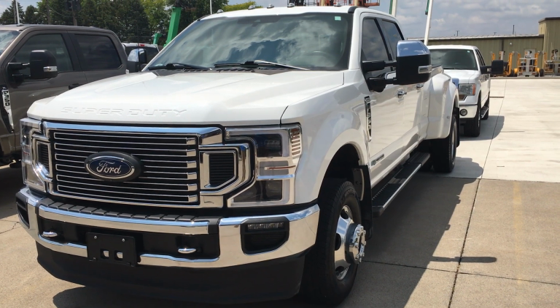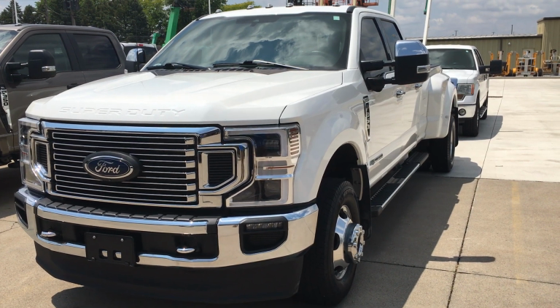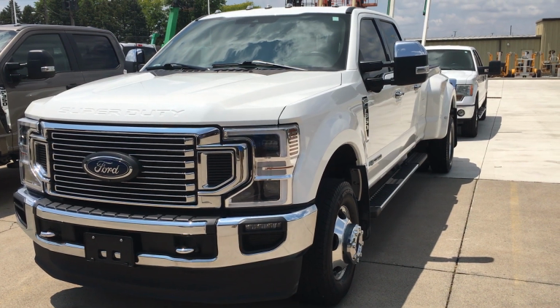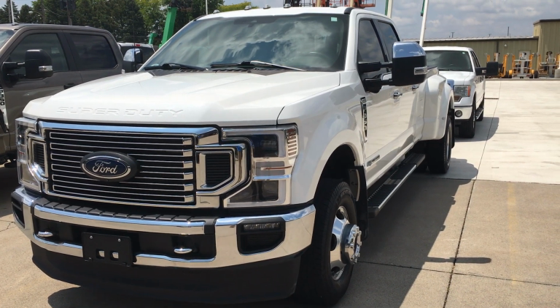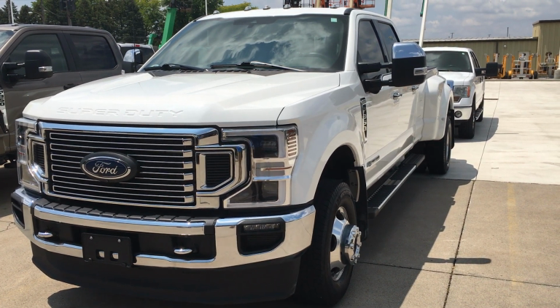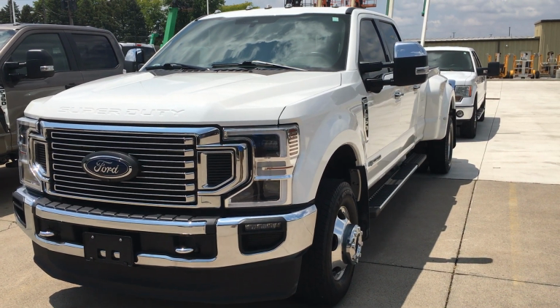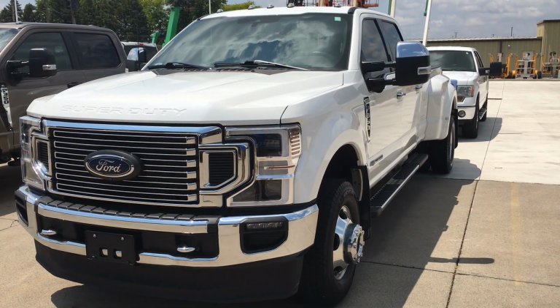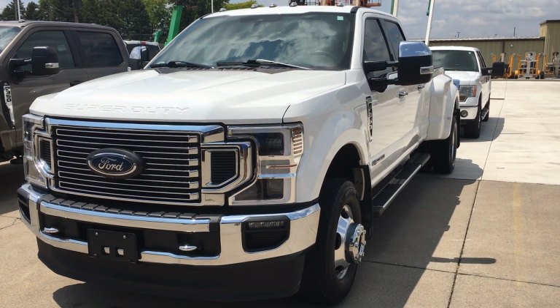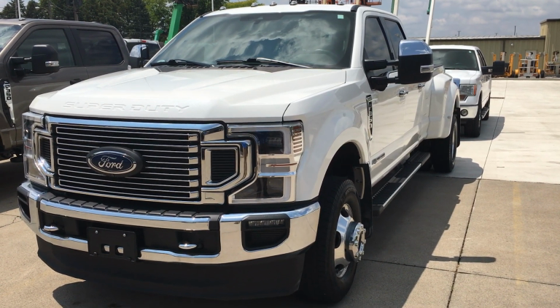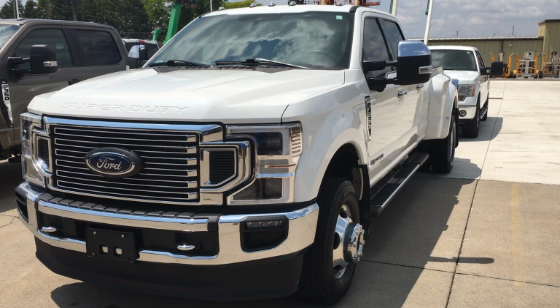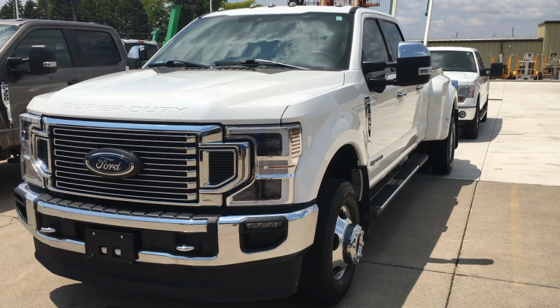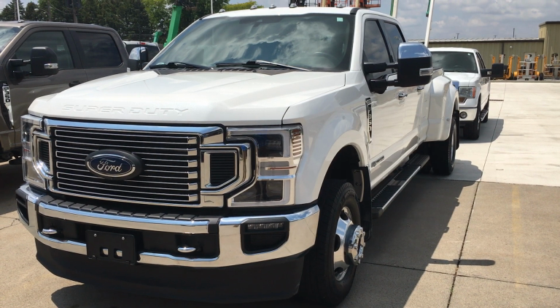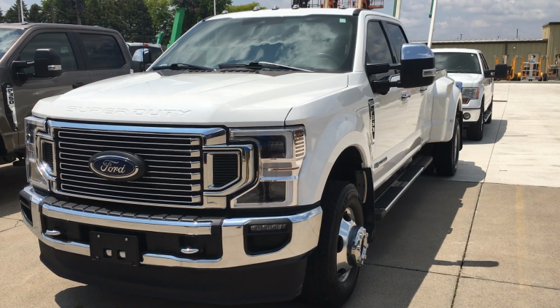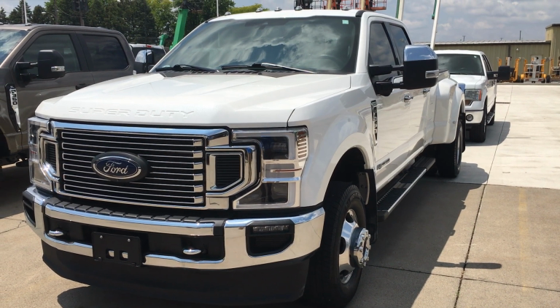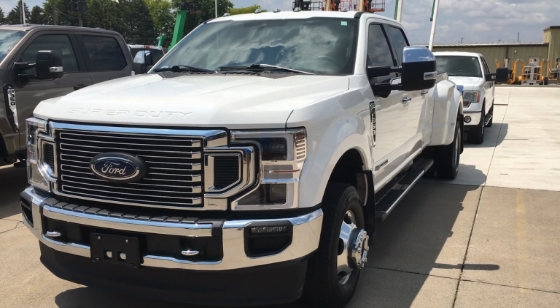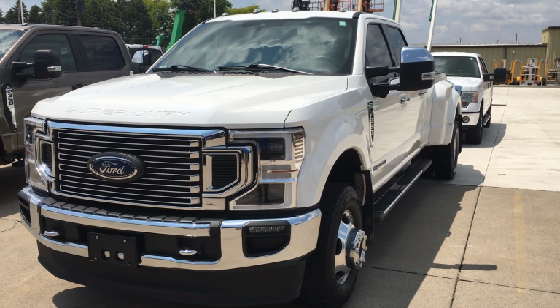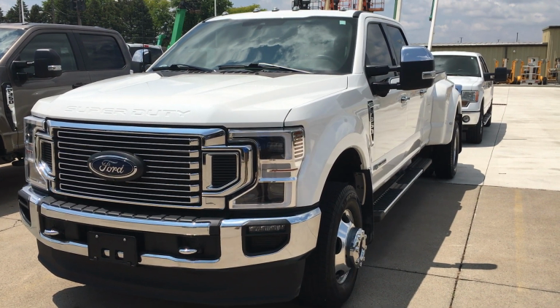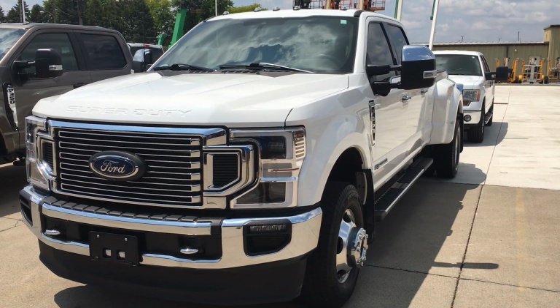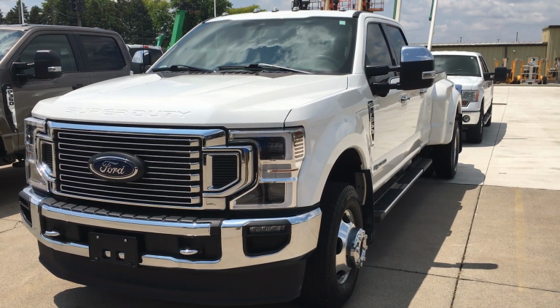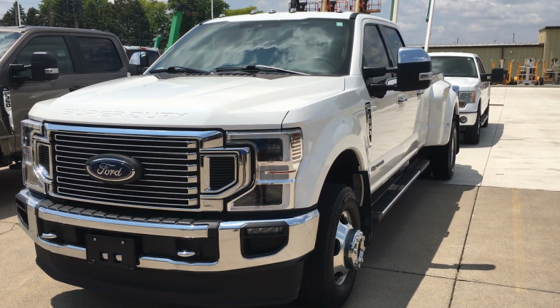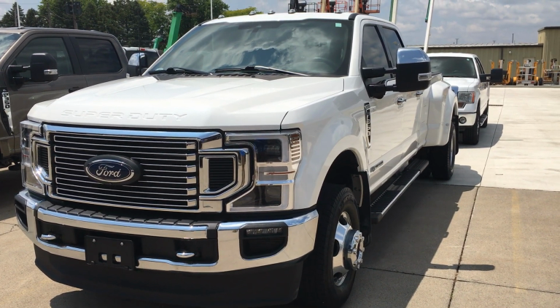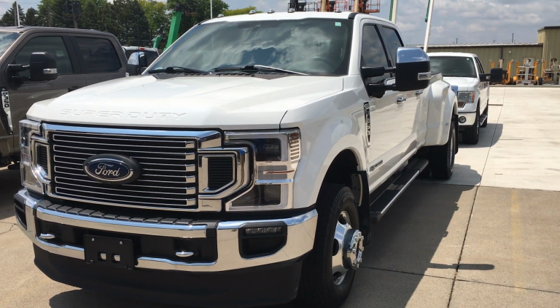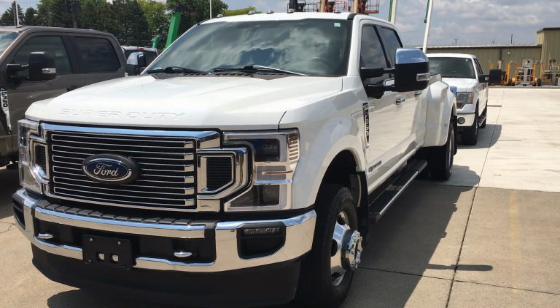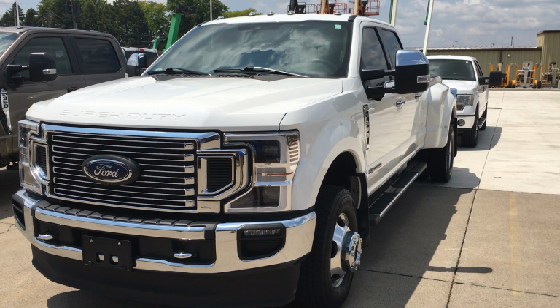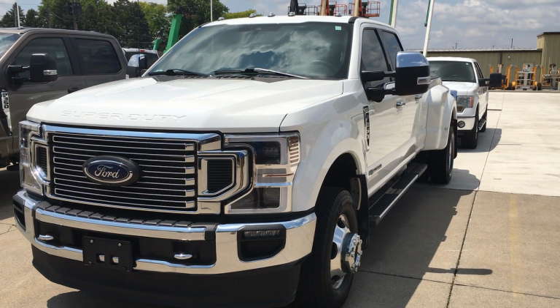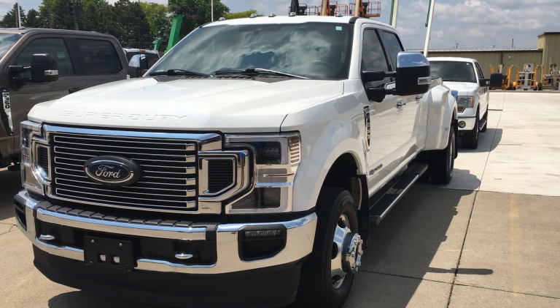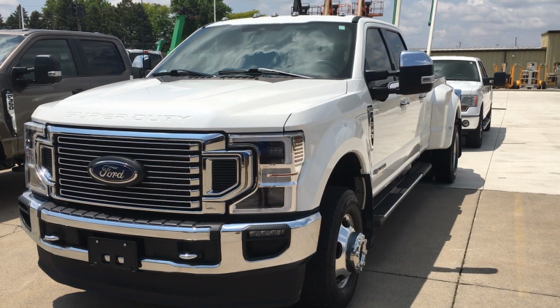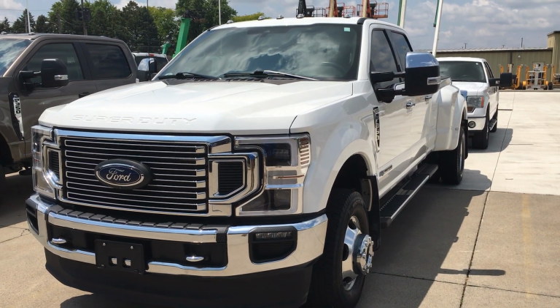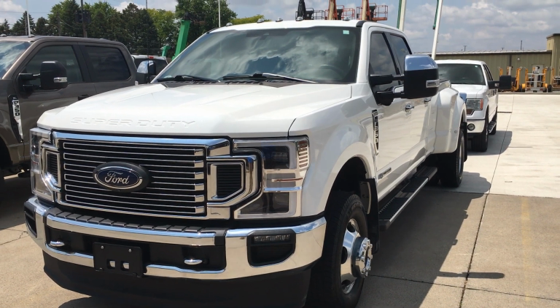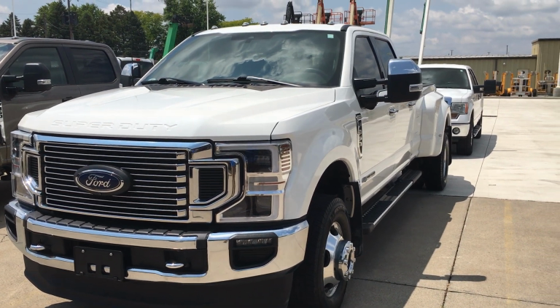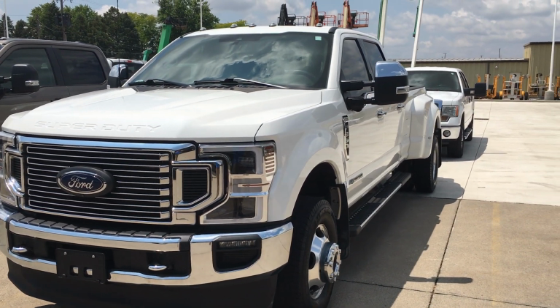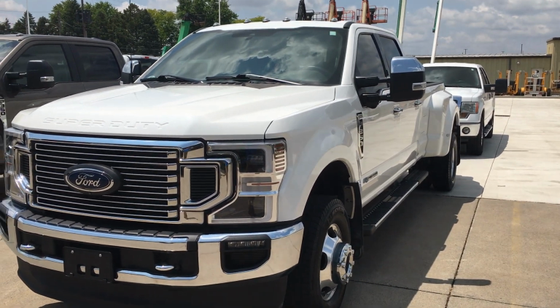Hi there, I'm Alex at Terry Hendricks Ford. Just a quick look here at our King Ranch F-350. Overall very nice, very clean truck. I'll just point a few things out to you here as we go around.